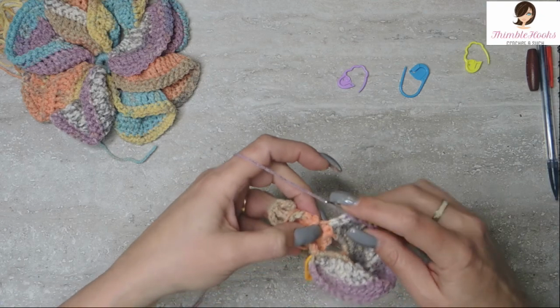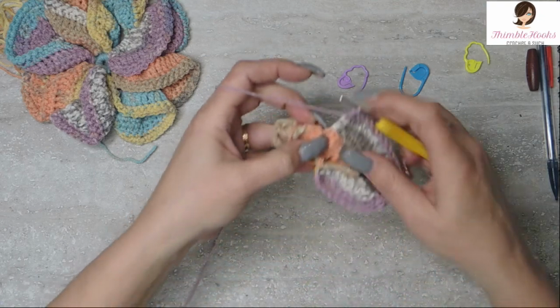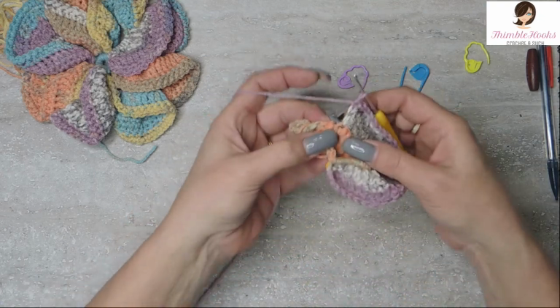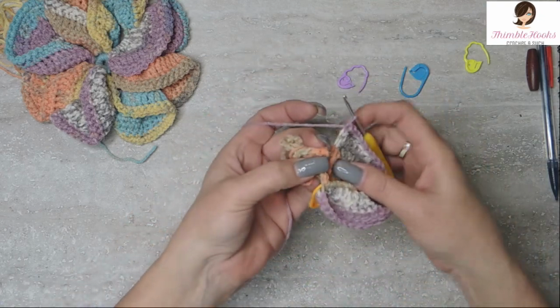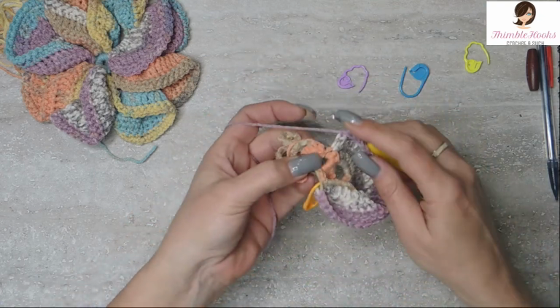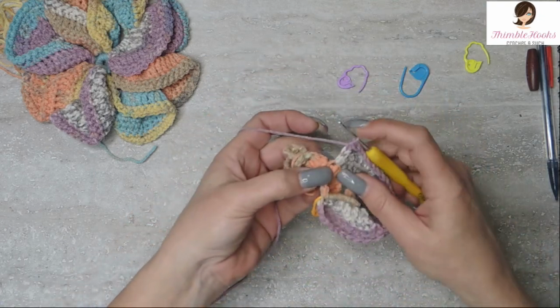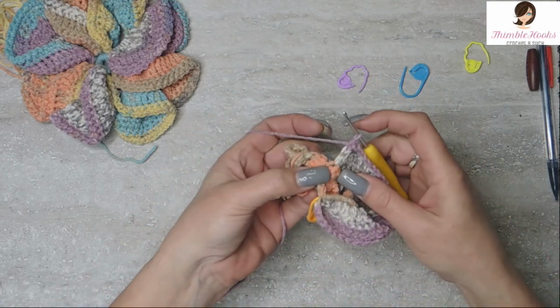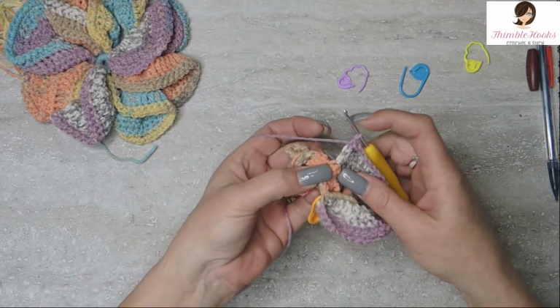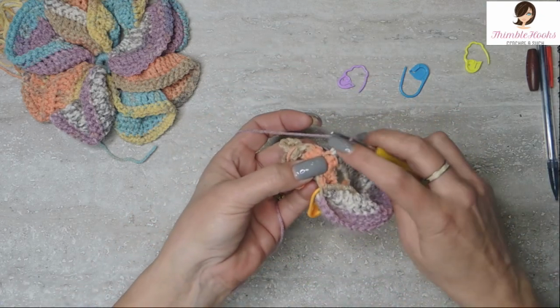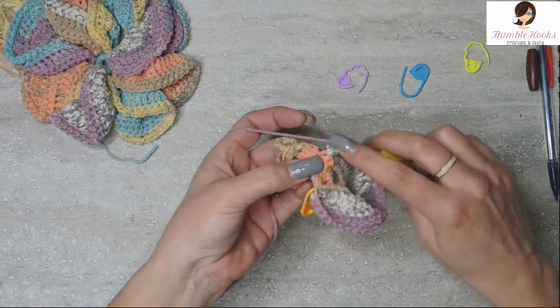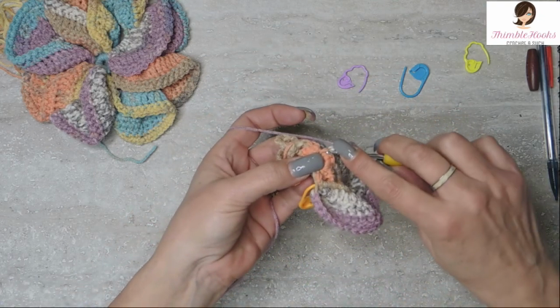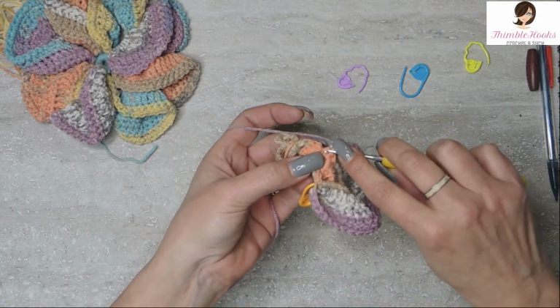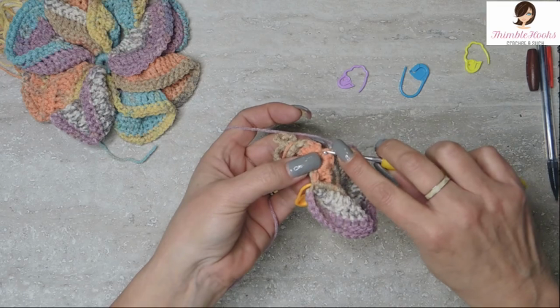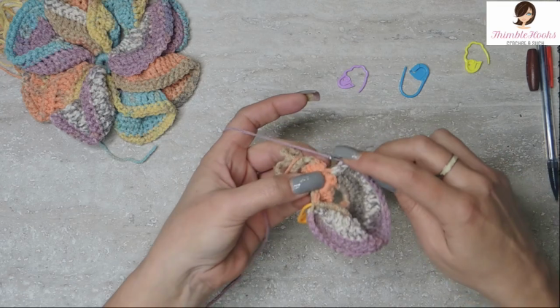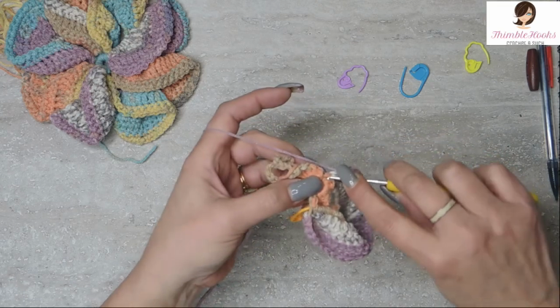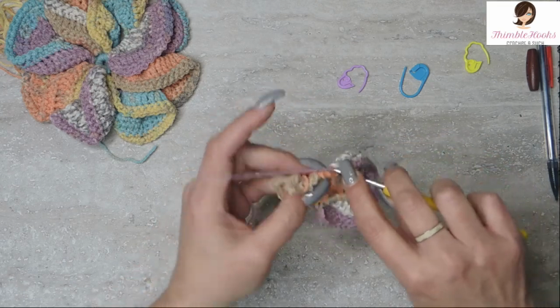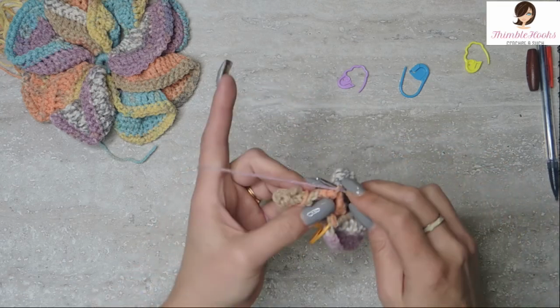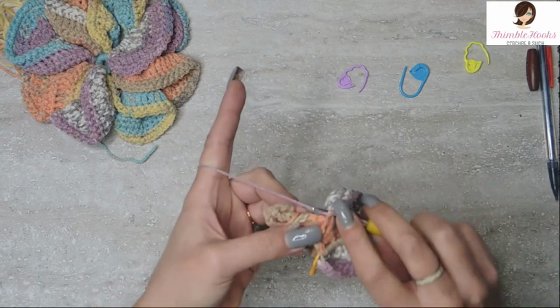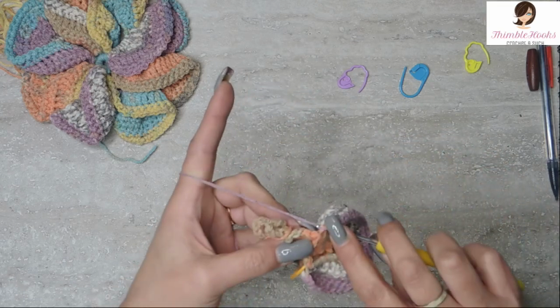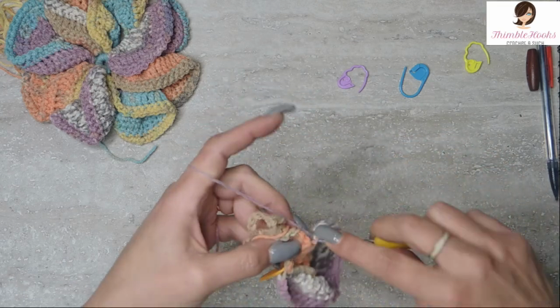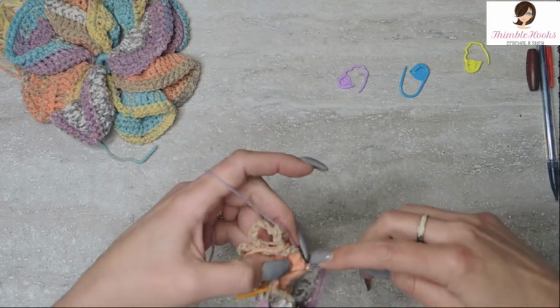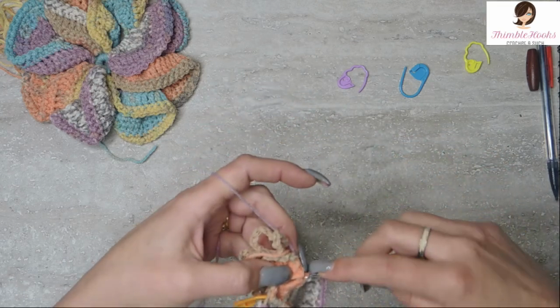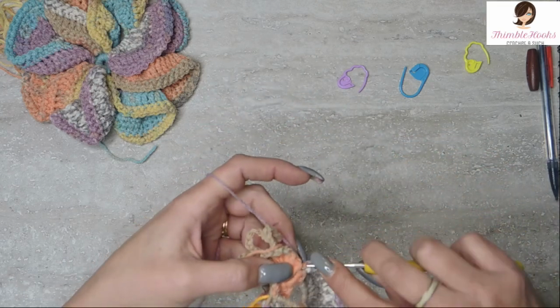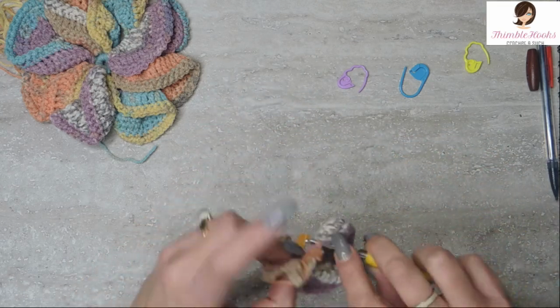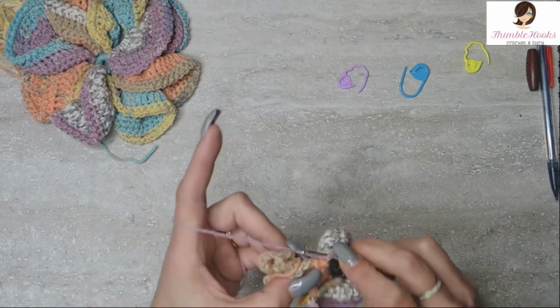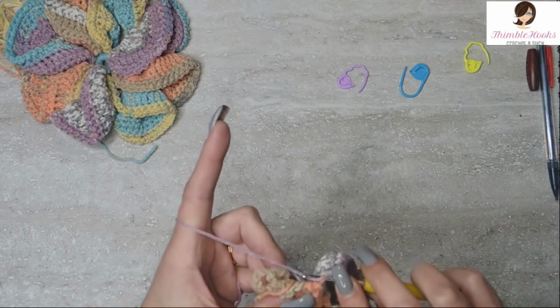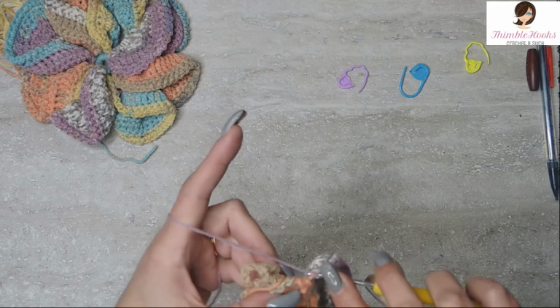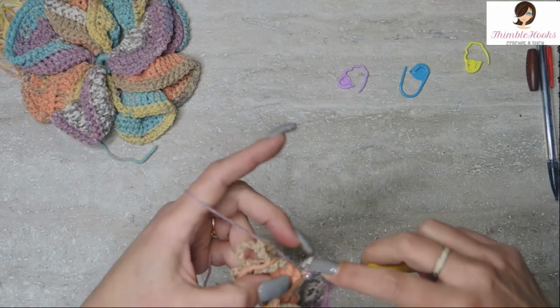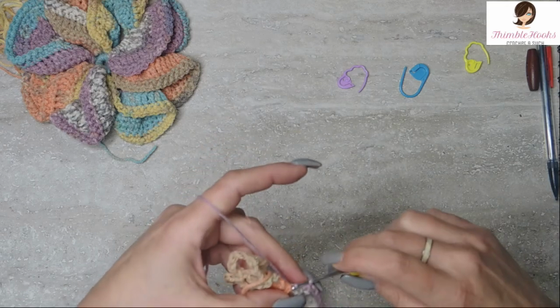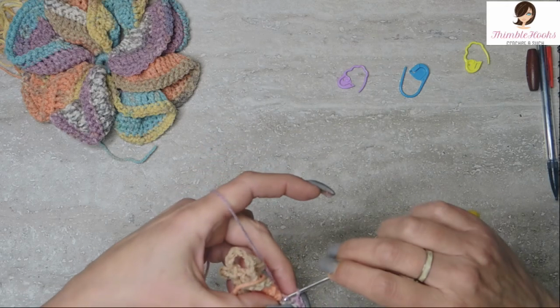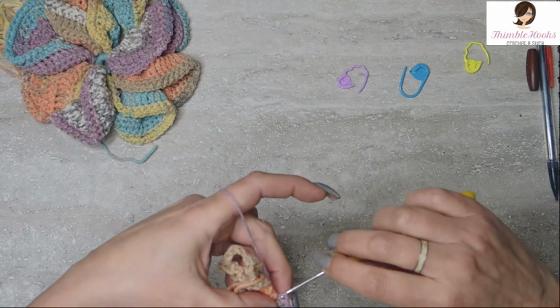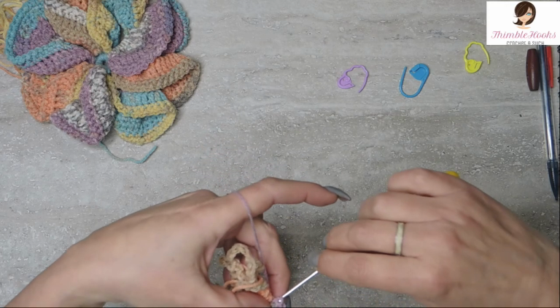Slip stitch into the first stitch at the base to anchor it and make it a little more round. Chain 1 and turn, skip the slip stitch, then single crochet 26 more across the top of the petal. Slip stitch down into the base again to keep the corners rounded like a petal or pinwheel would look.